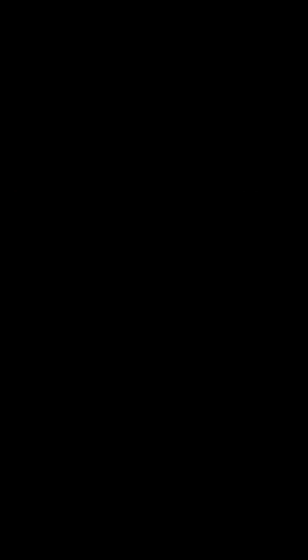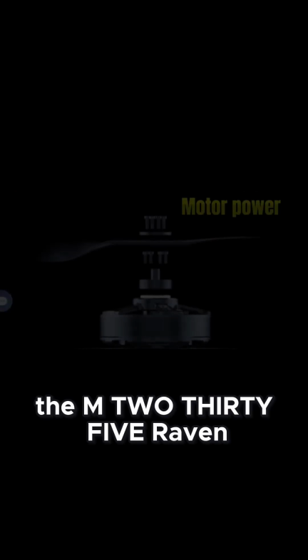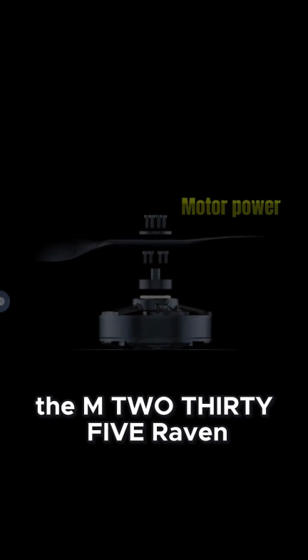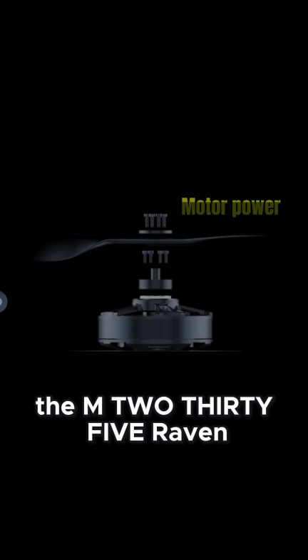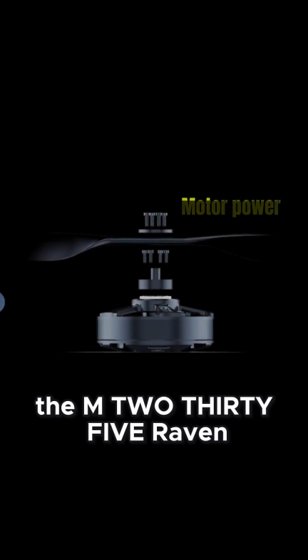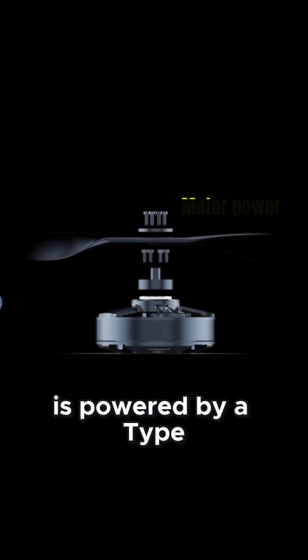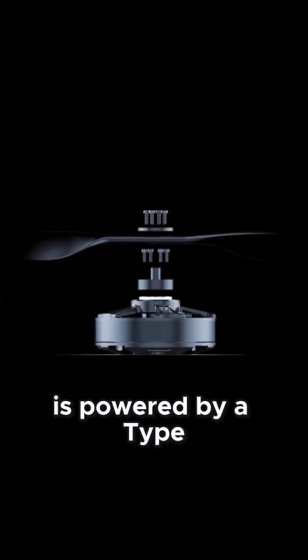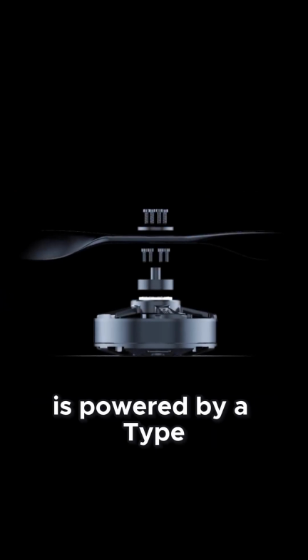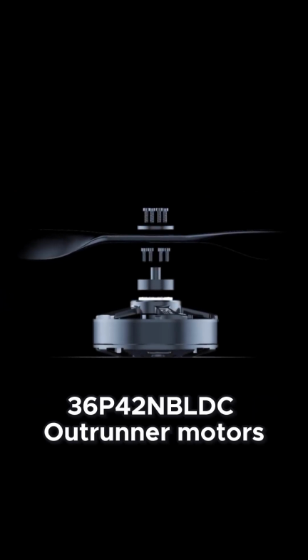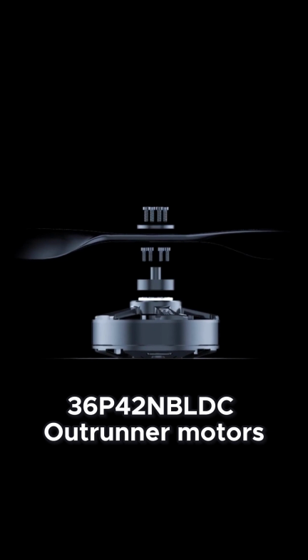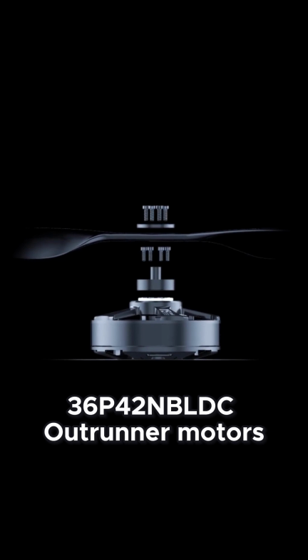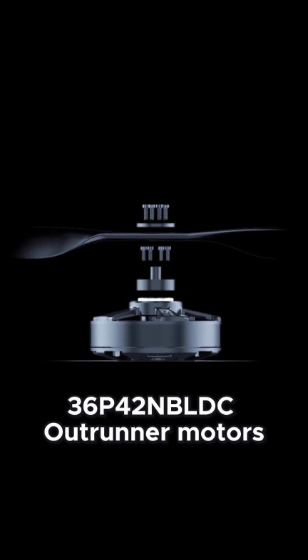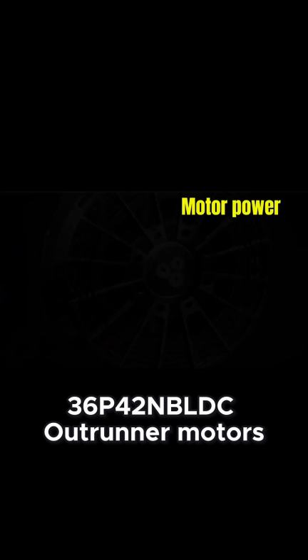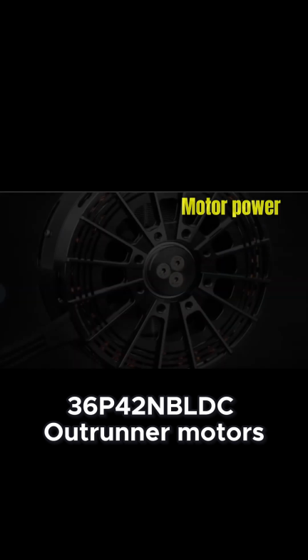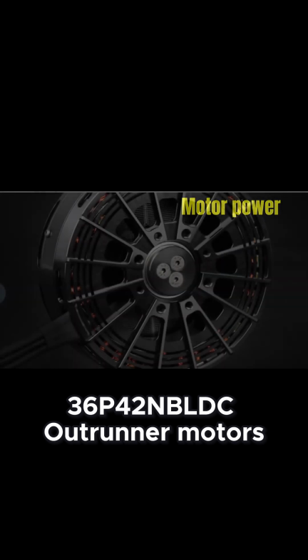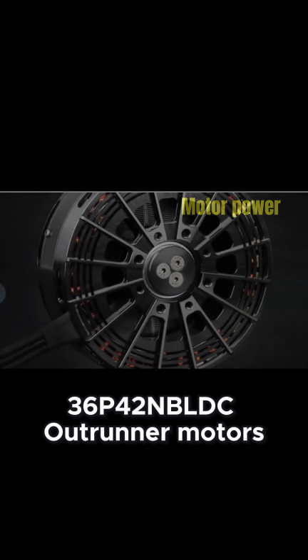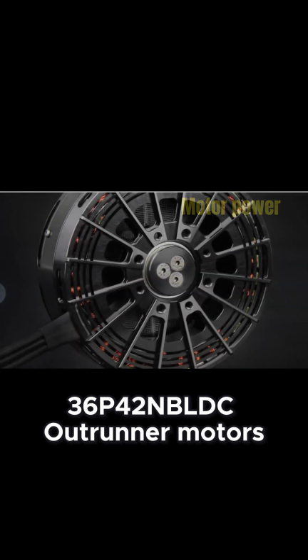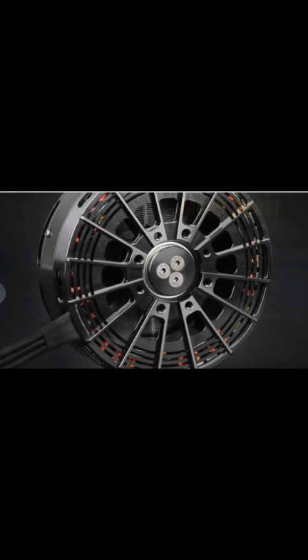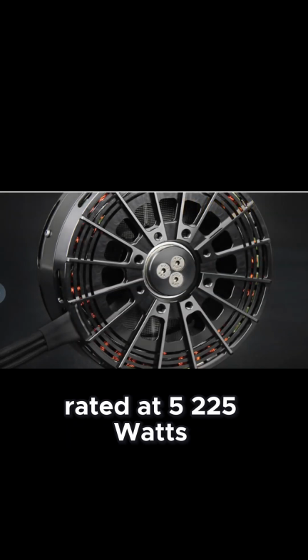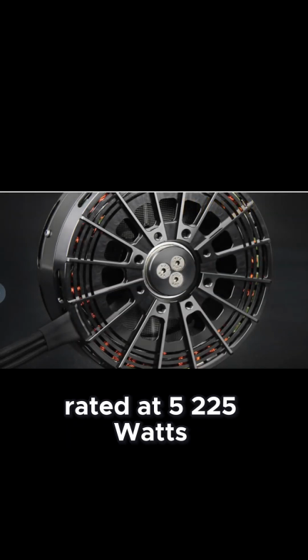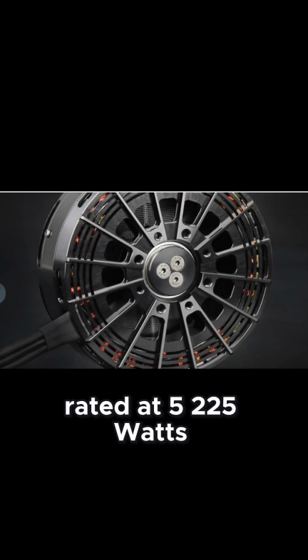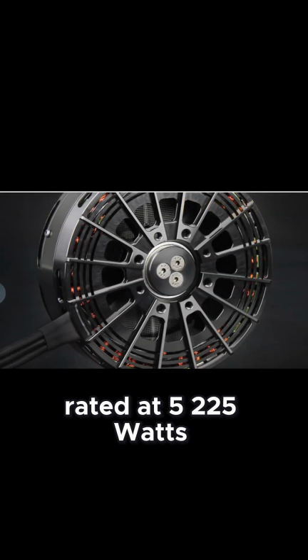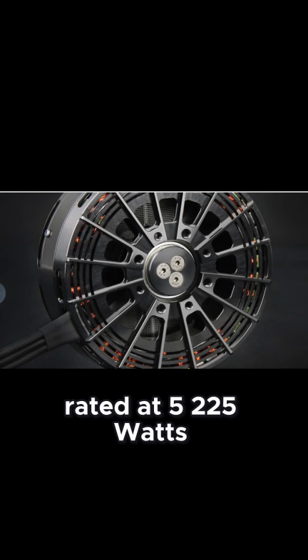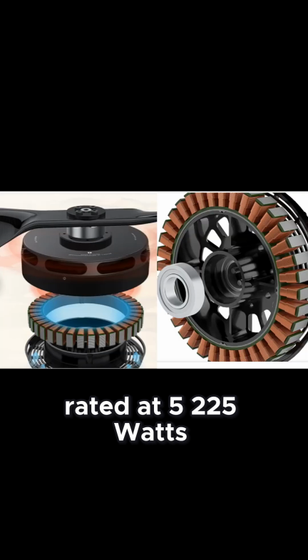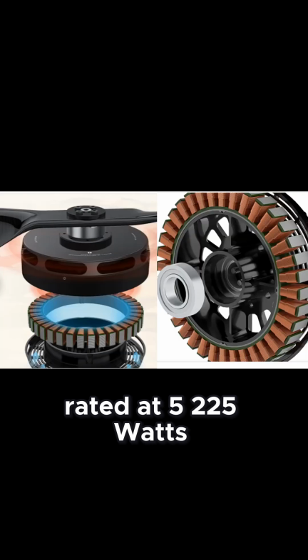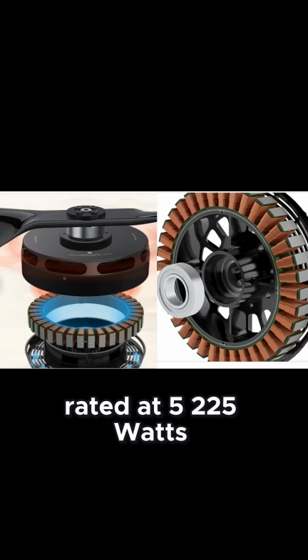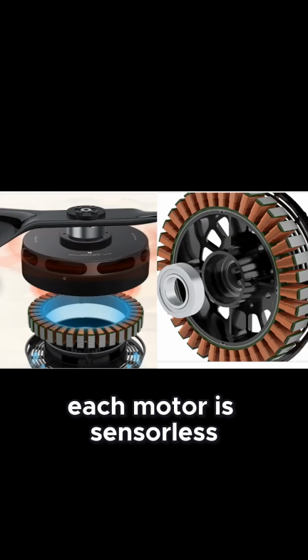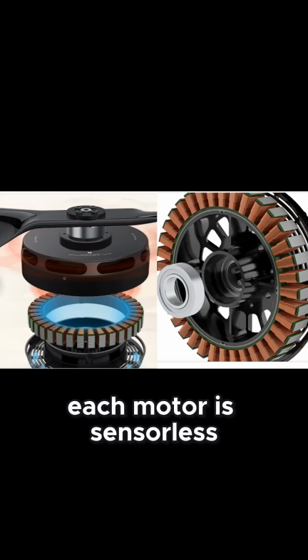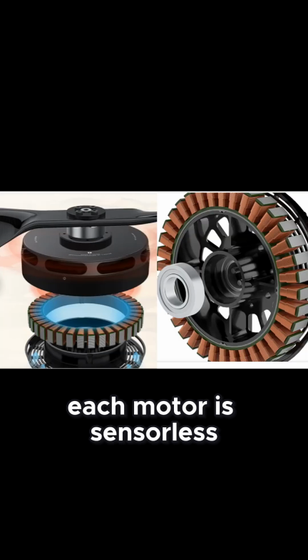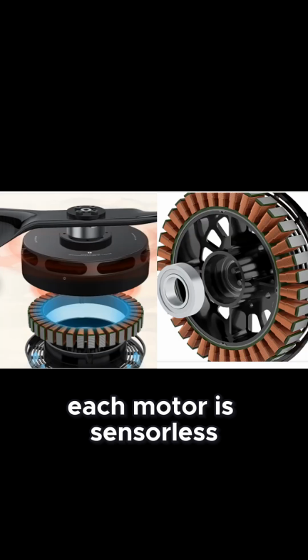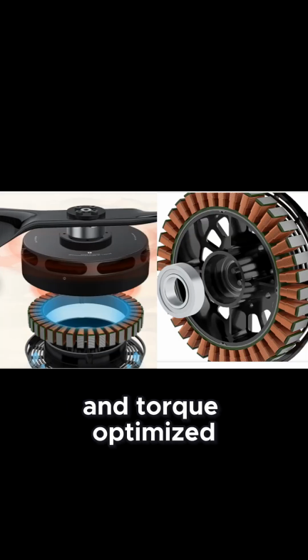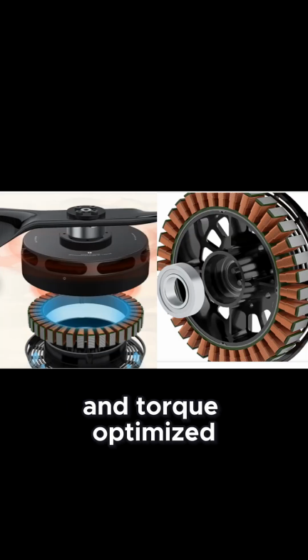The M235 Raven is powered by Type 36 P42 NBLDC Outrunner Motors, rated at 5,225 watts. Each motor is sensorless and torque optimized, delivering high thrust with minimal lag.